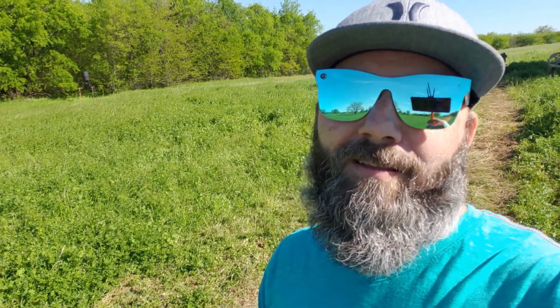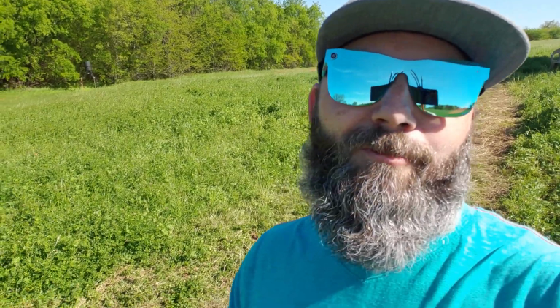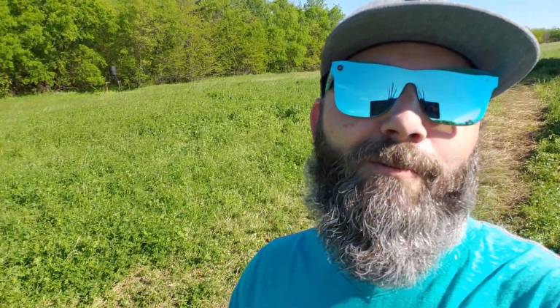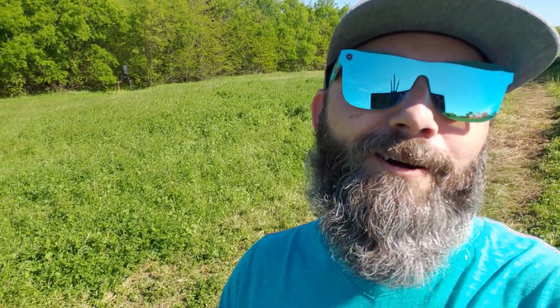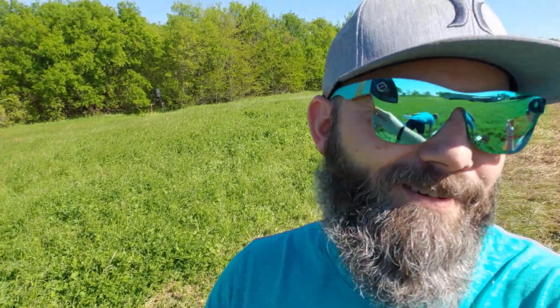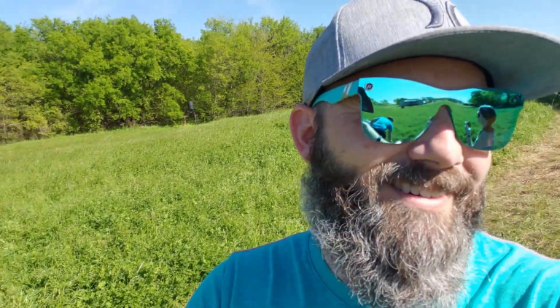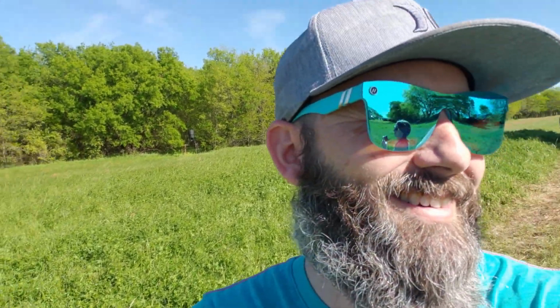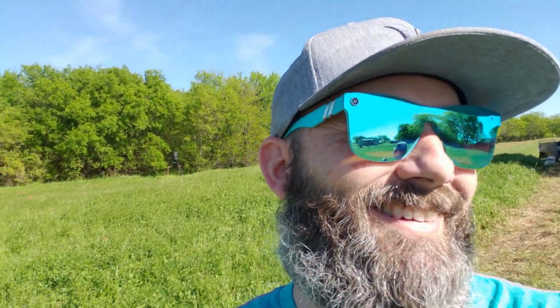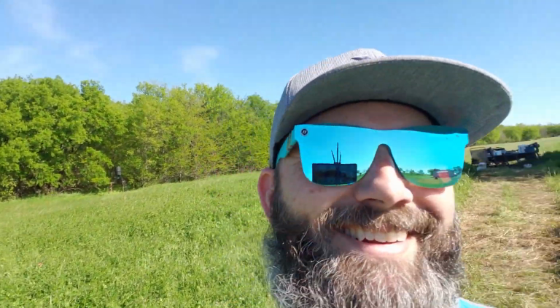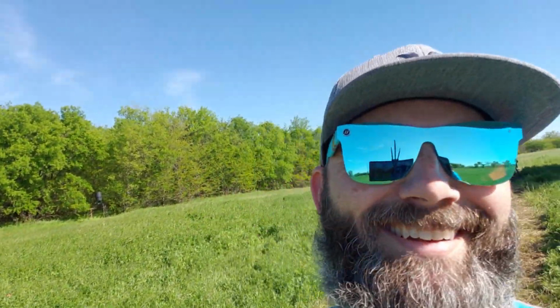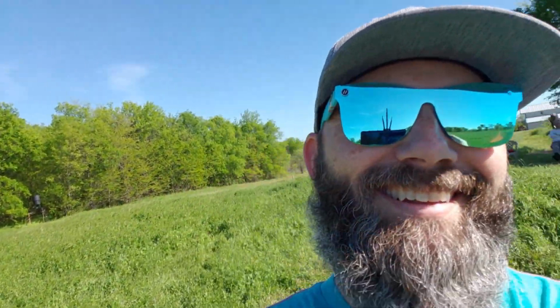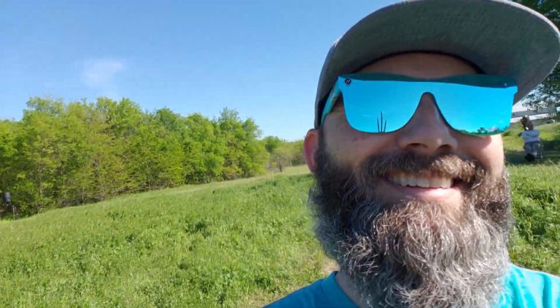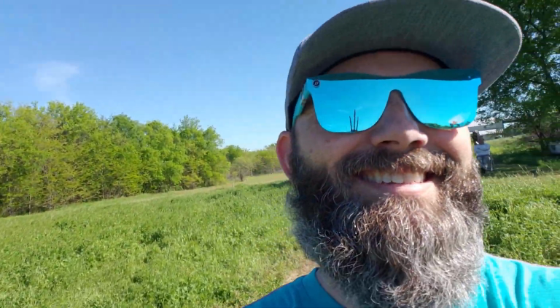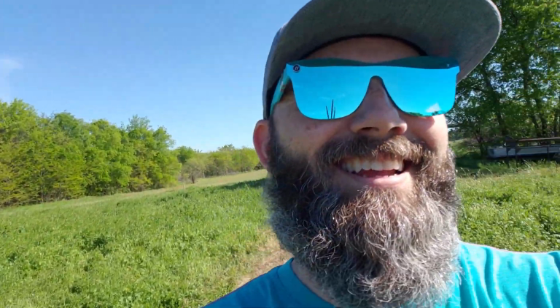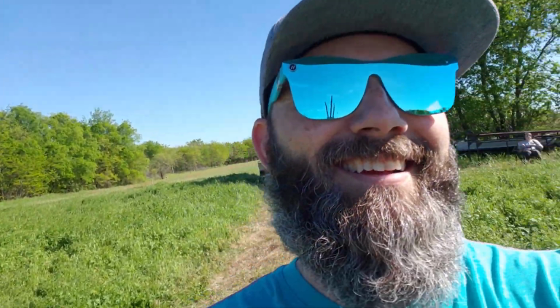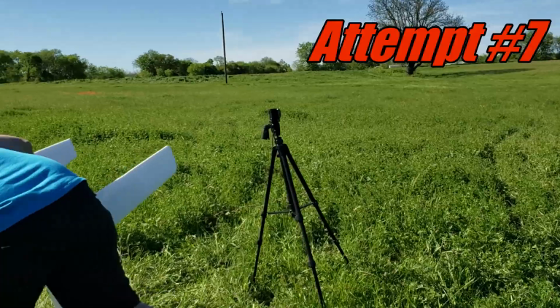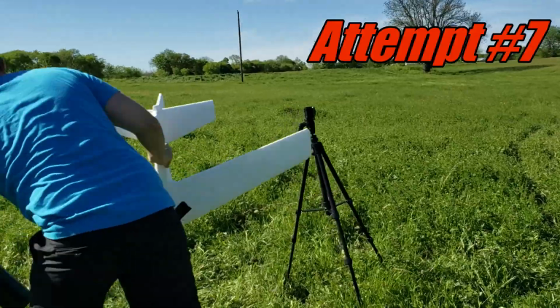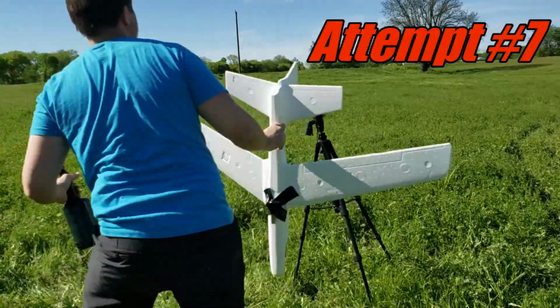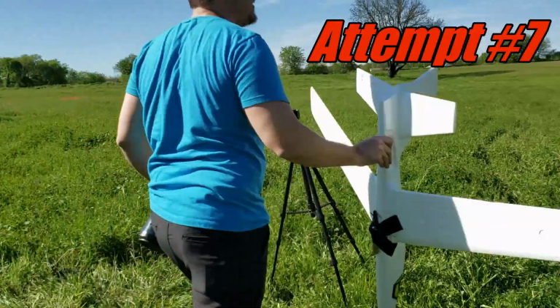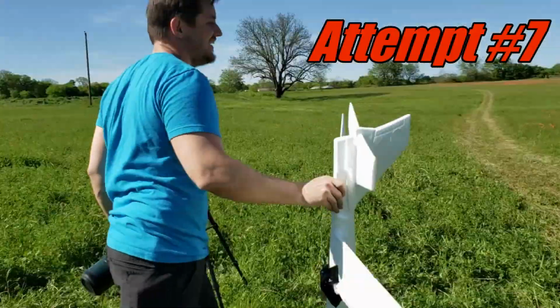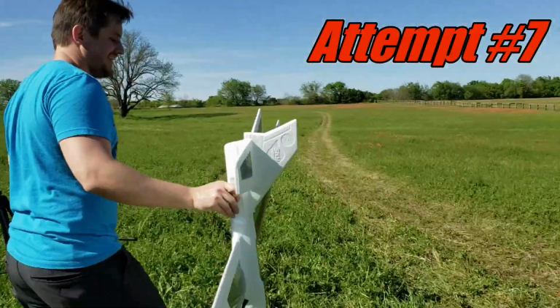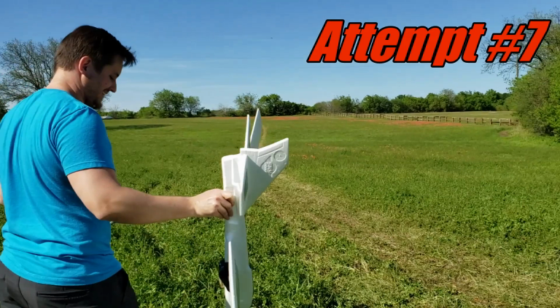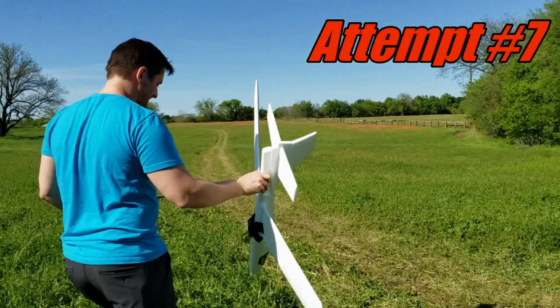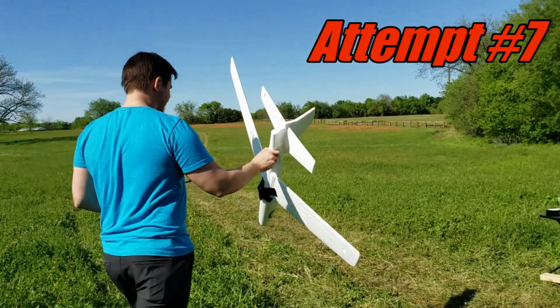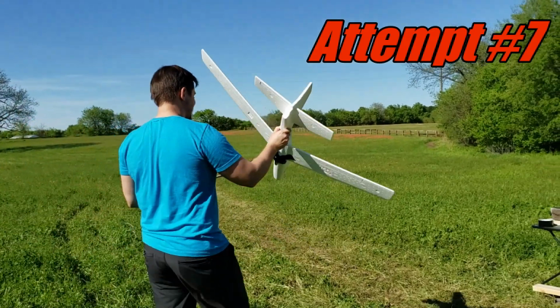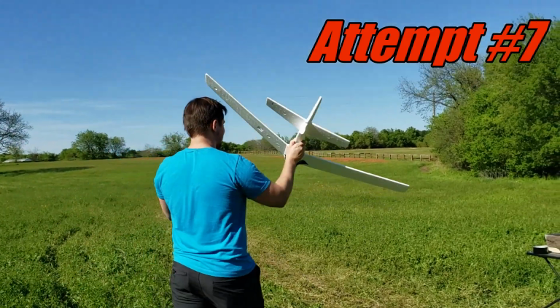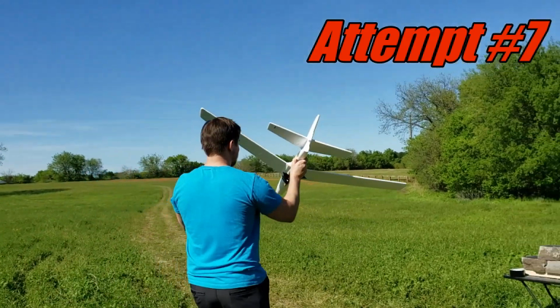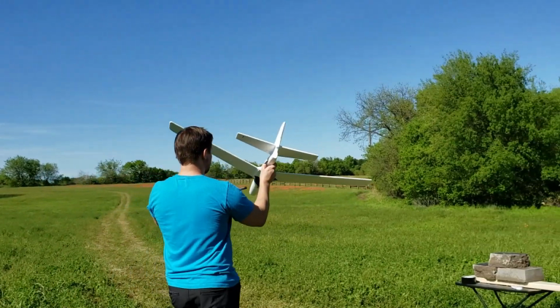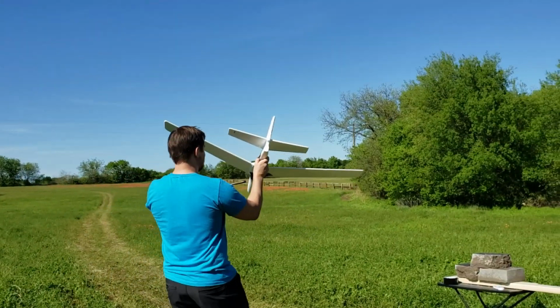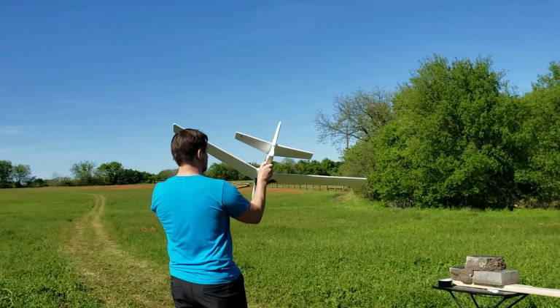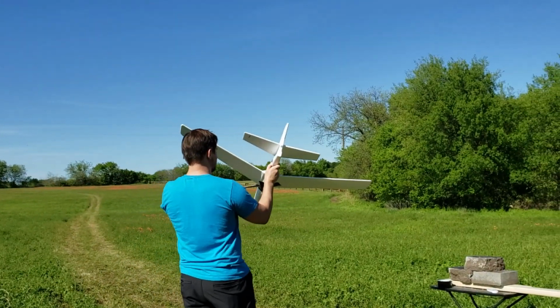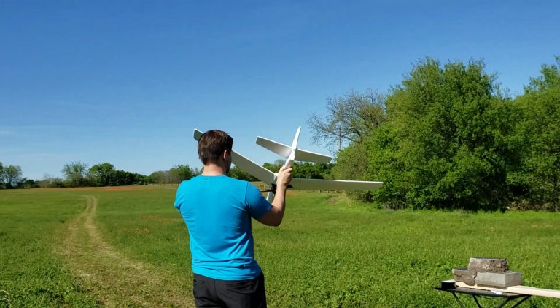Throw and blow! You guys ready? Let's see if I can do a good toss on this.